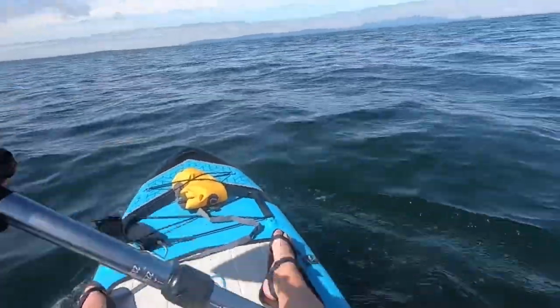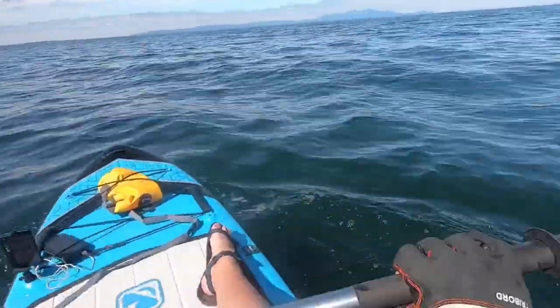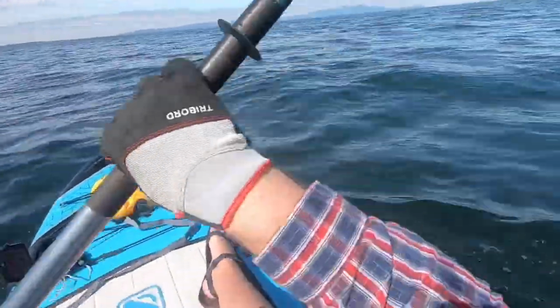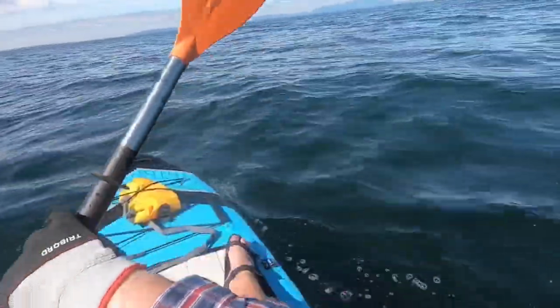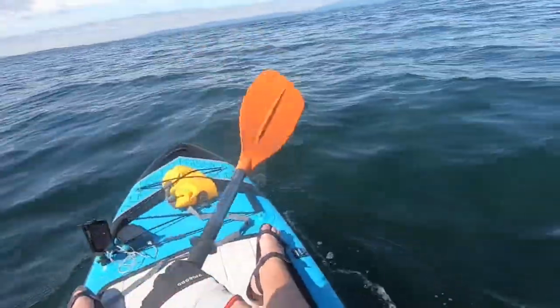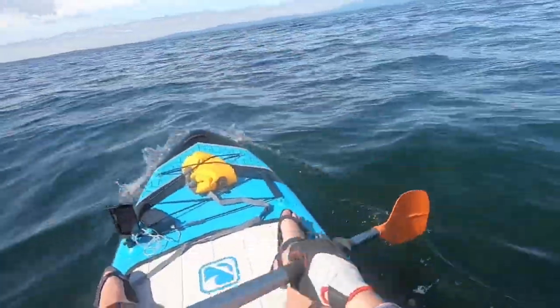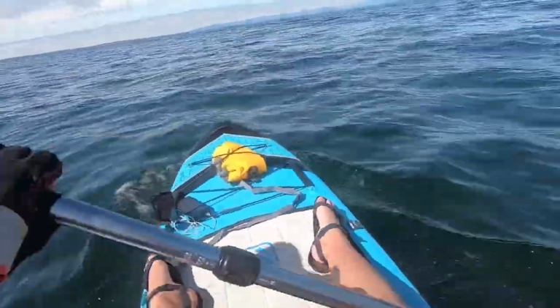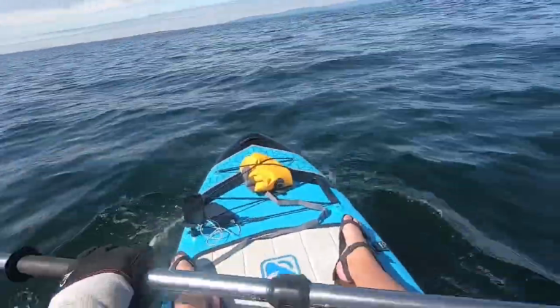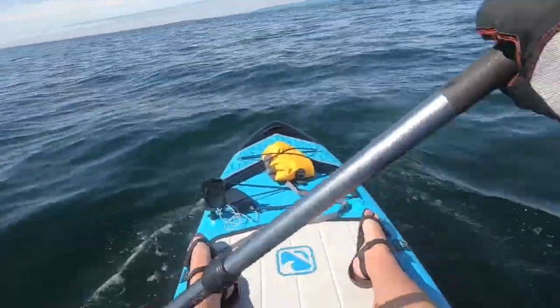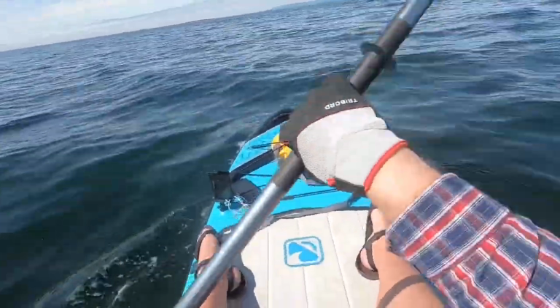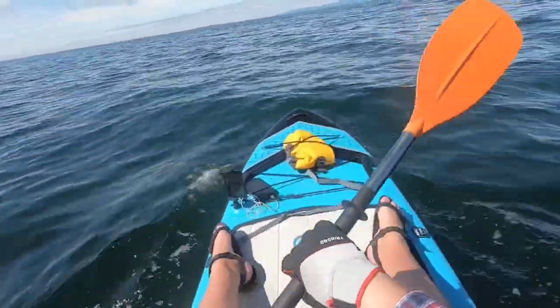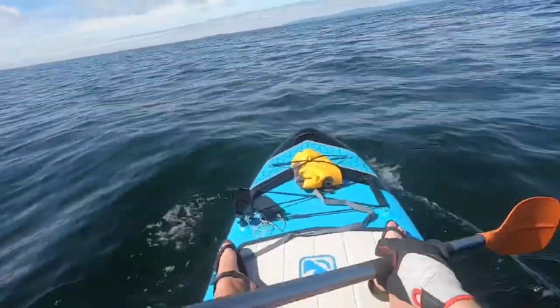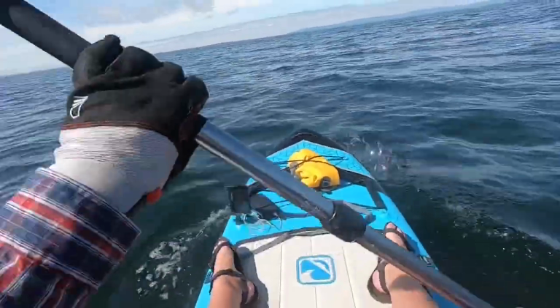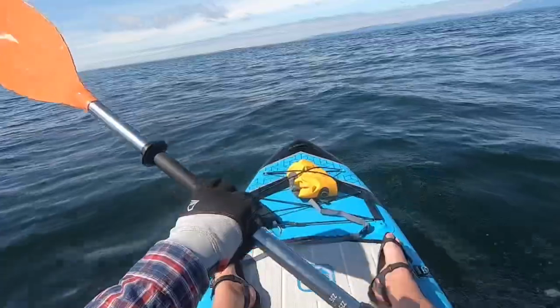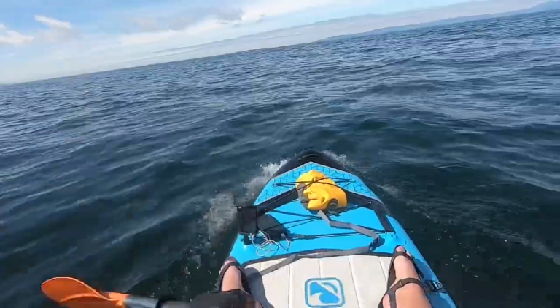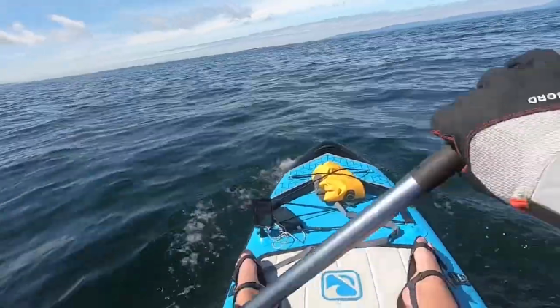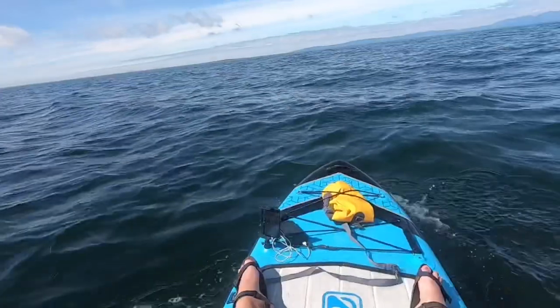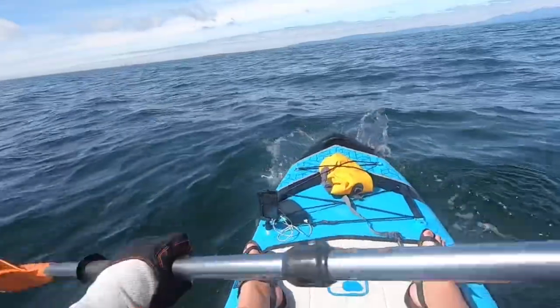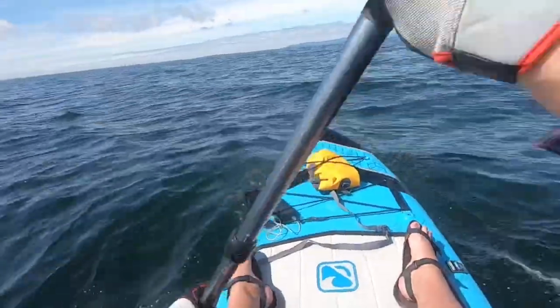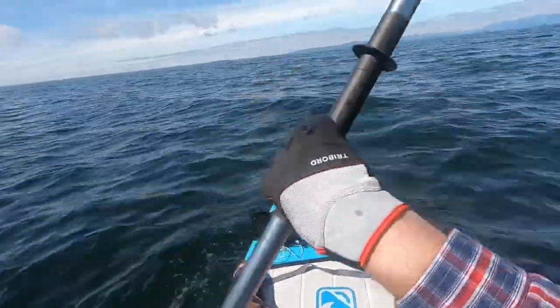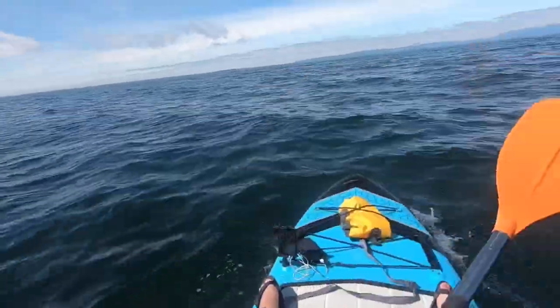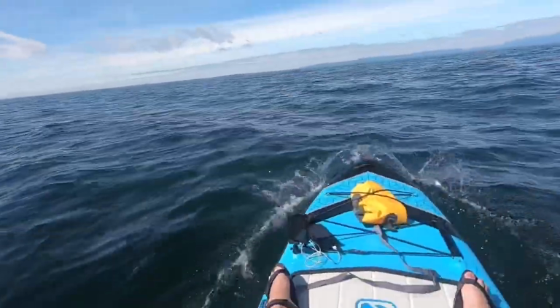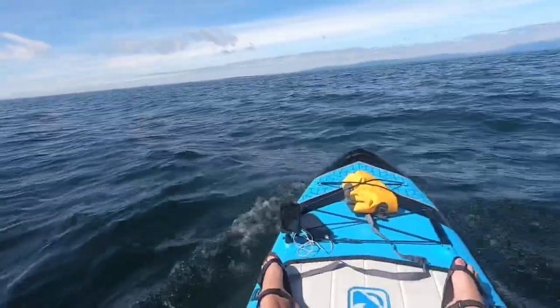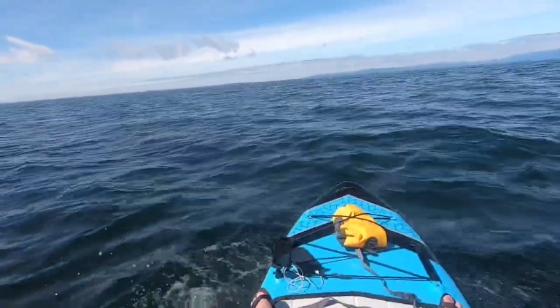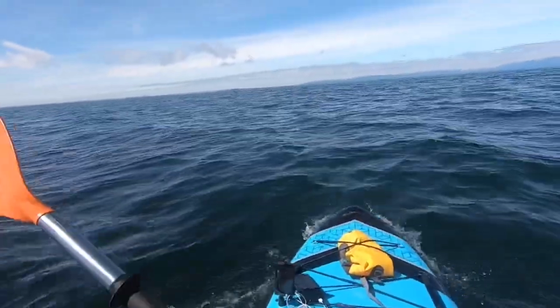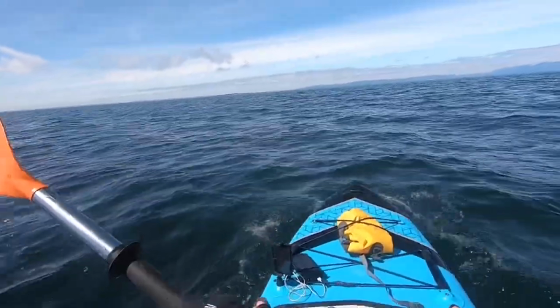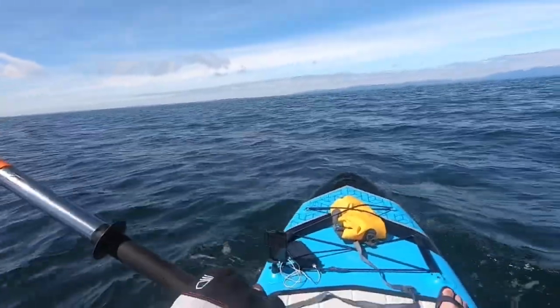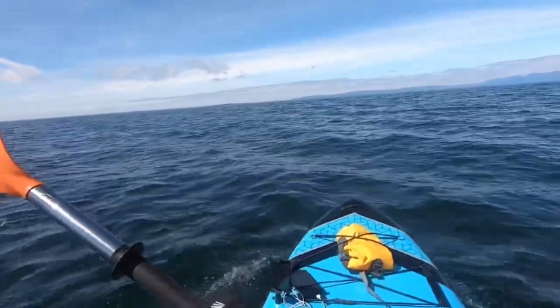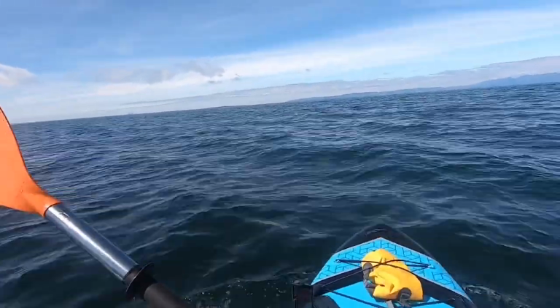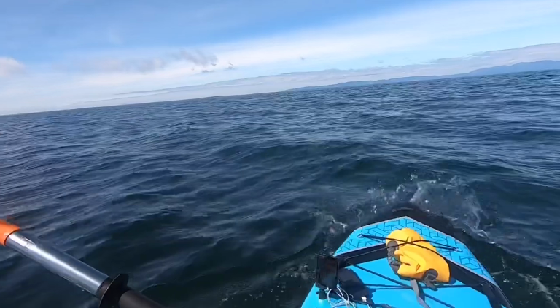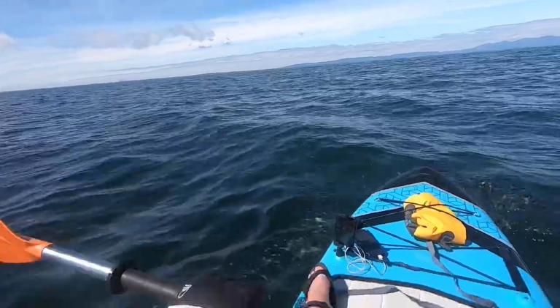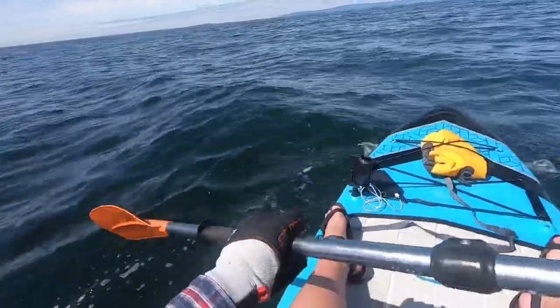In the top right of the screen here, the distant island you can see, that's Arran. You can see Lady Isle just off the bow of the paddleboard there, and the small dot to the left is the Ailsa Craig.